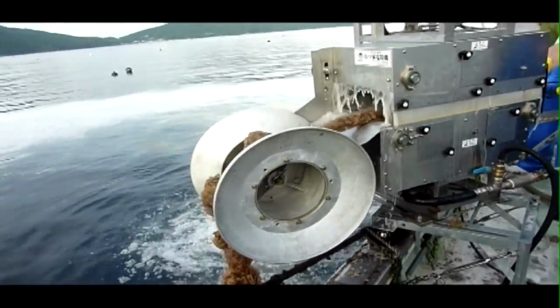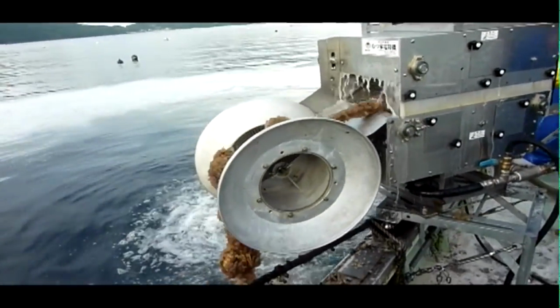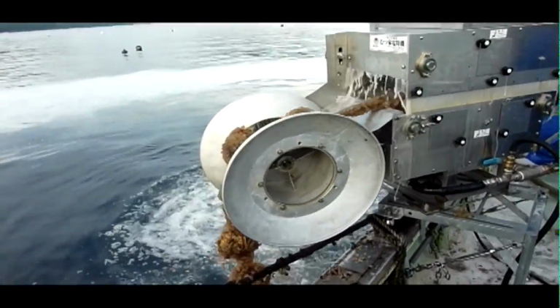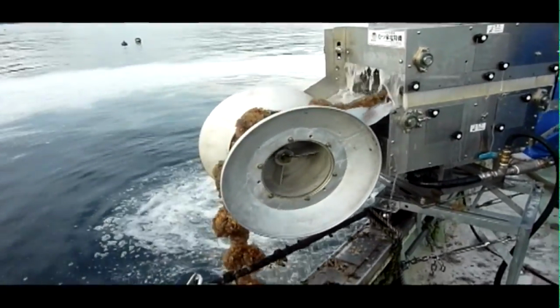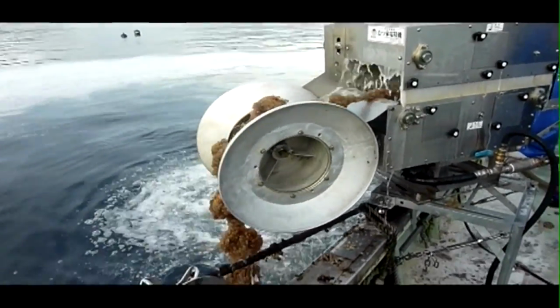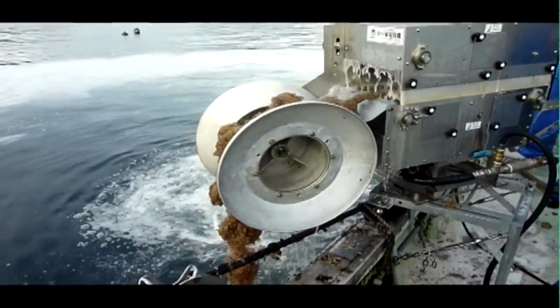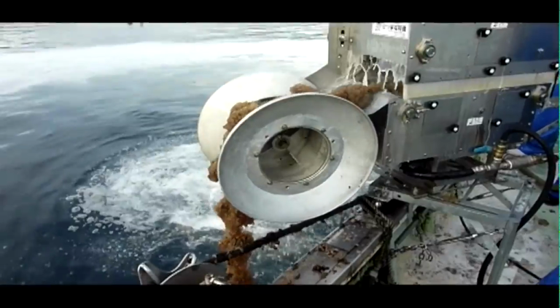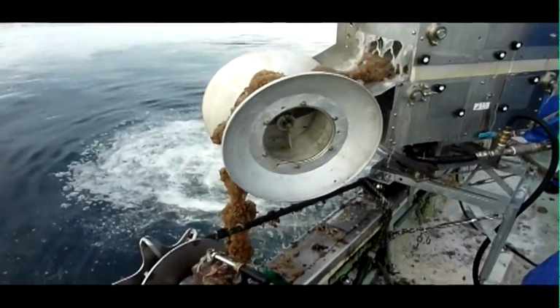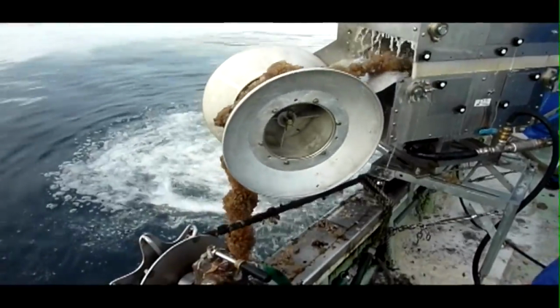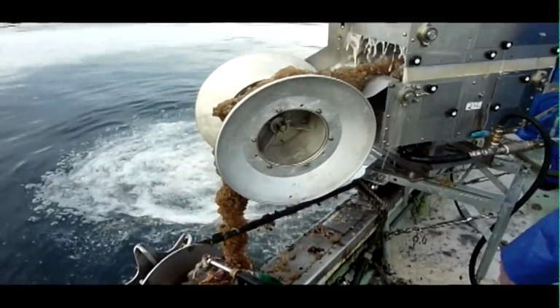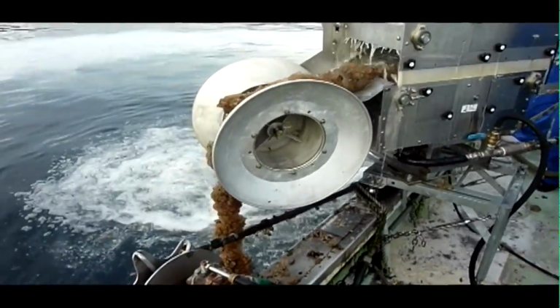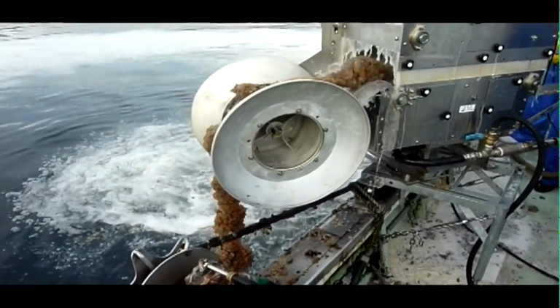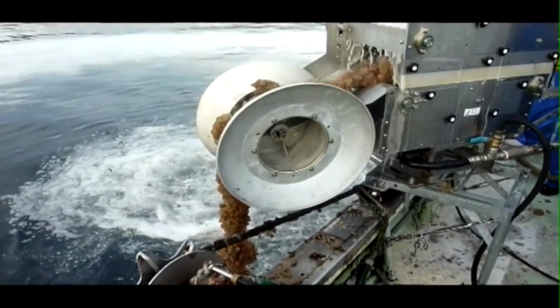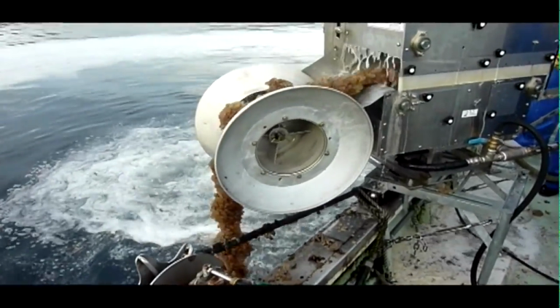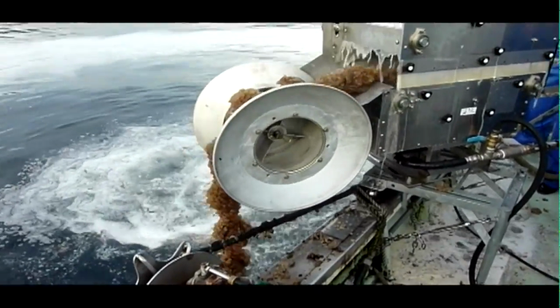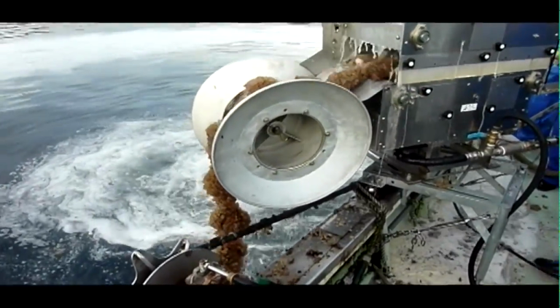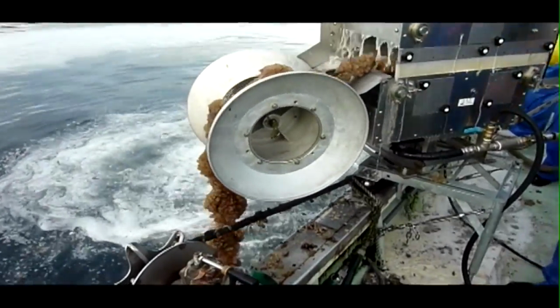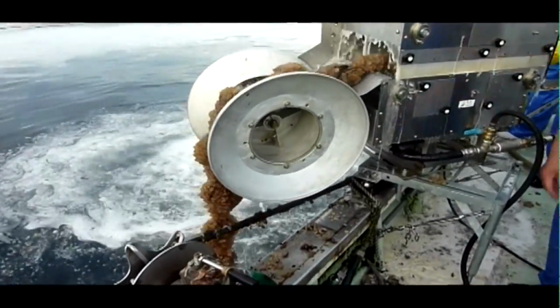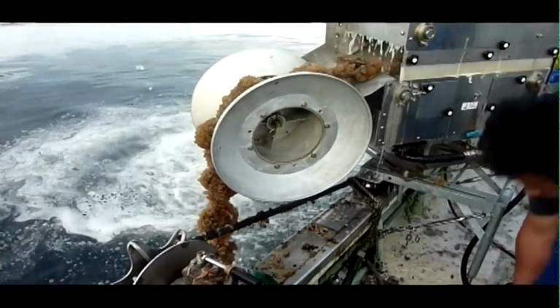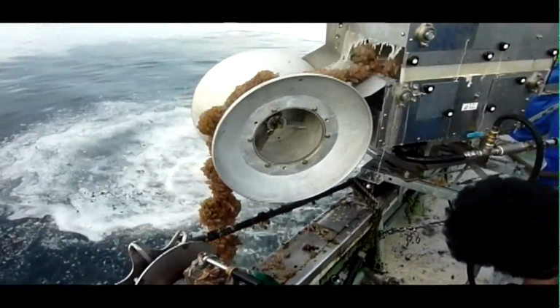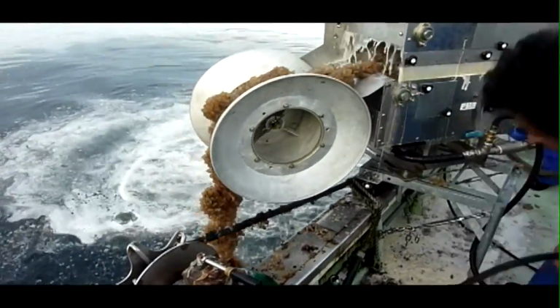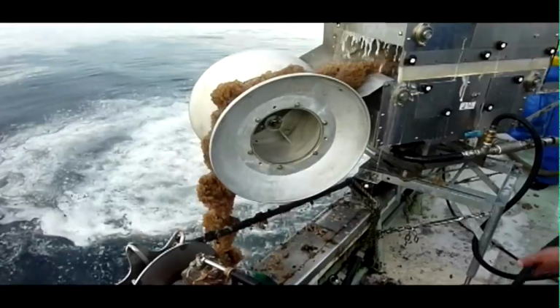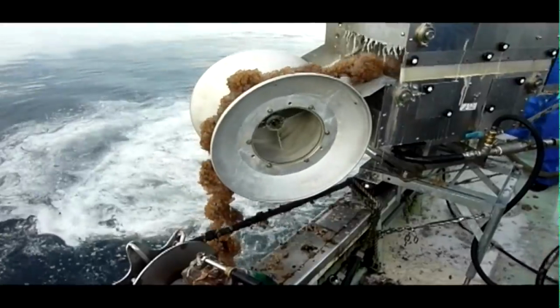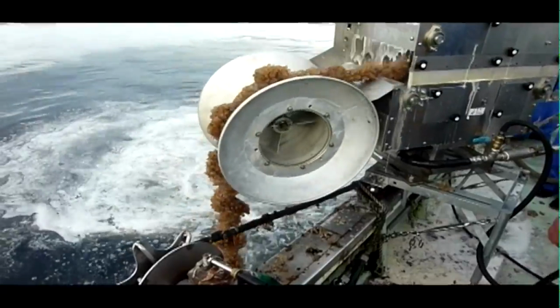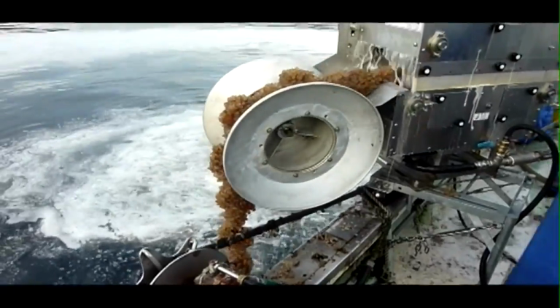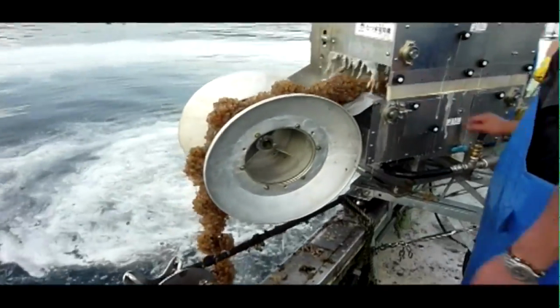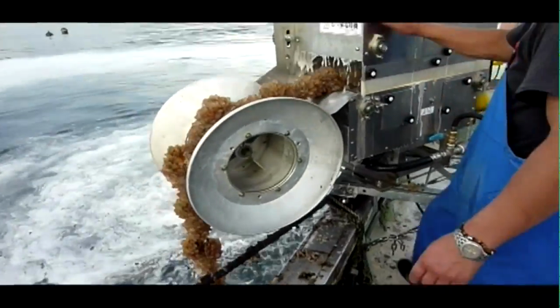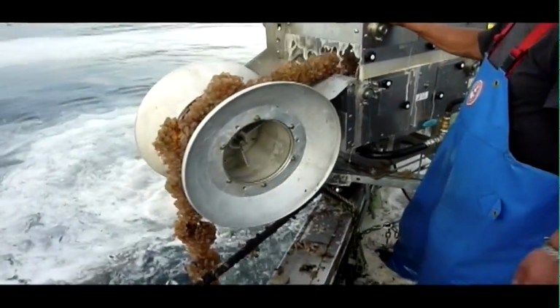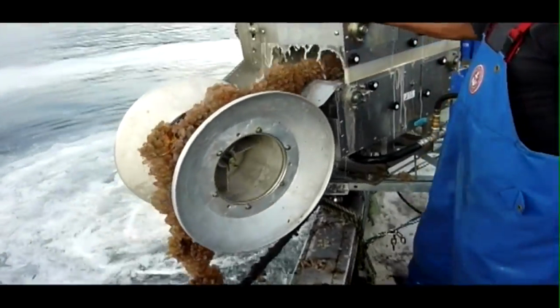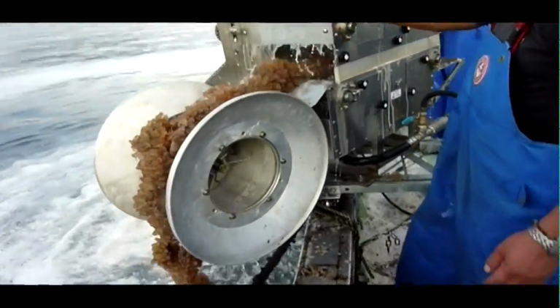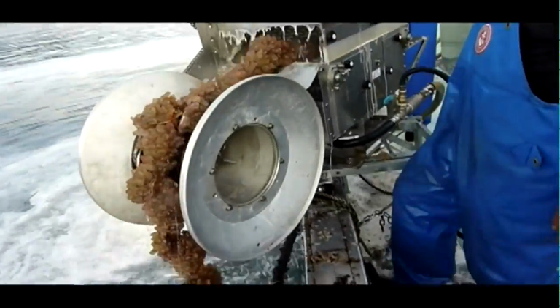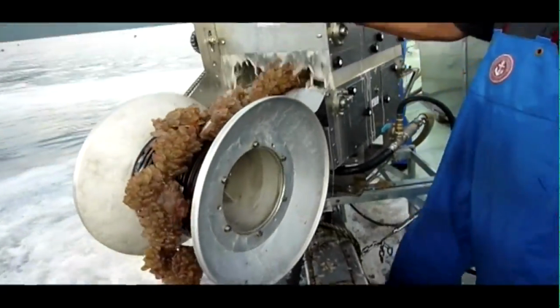The water work consists chiefly of biofouling control. The machinery performed this task as well, in particular limiting damage from soft-bodied fouling organisms such as tunicates.